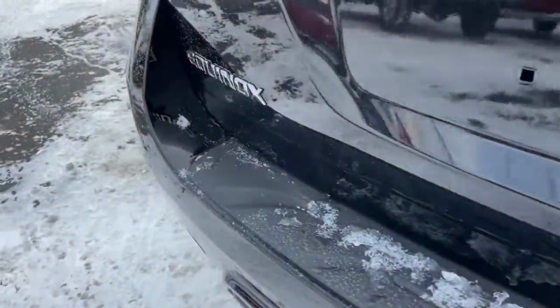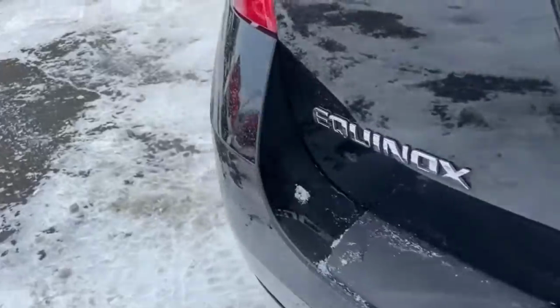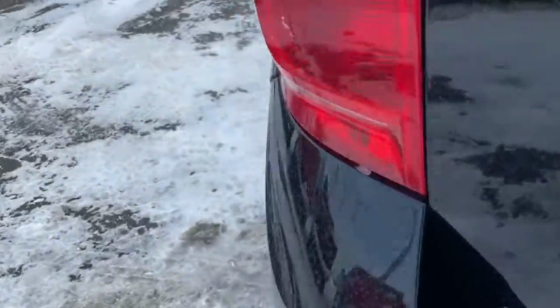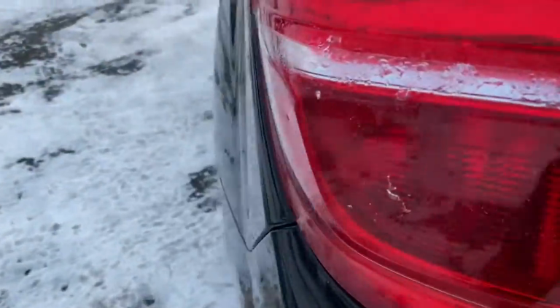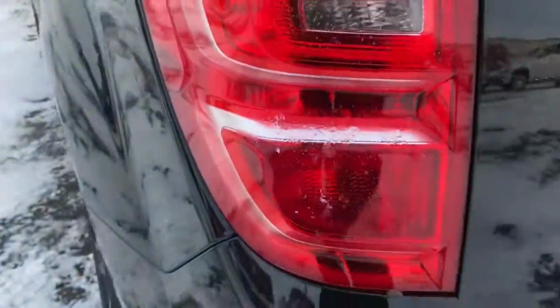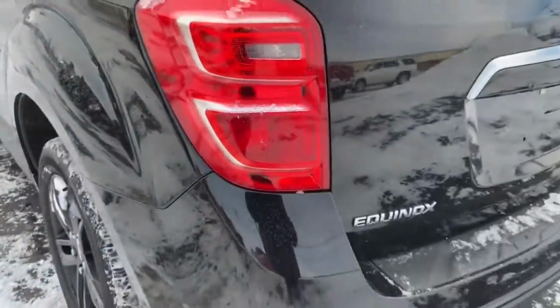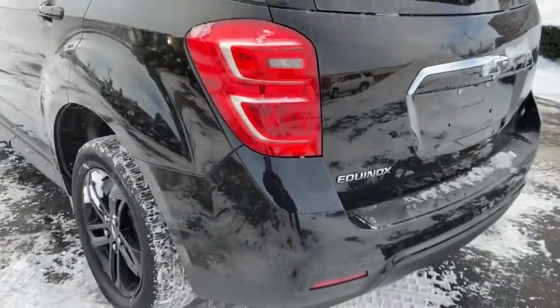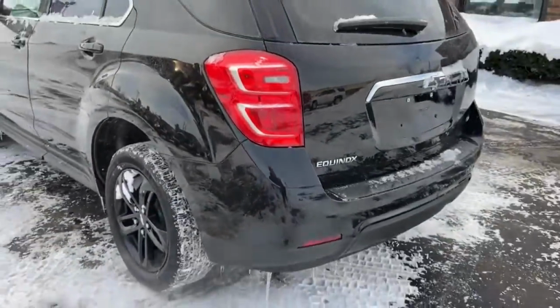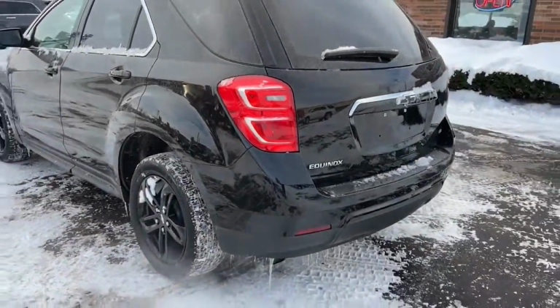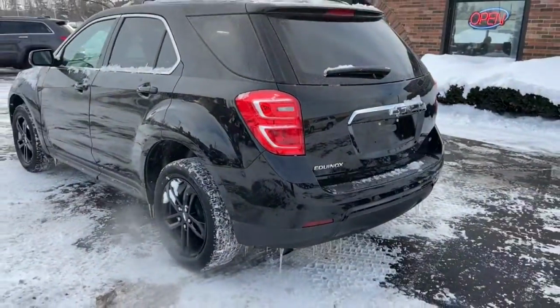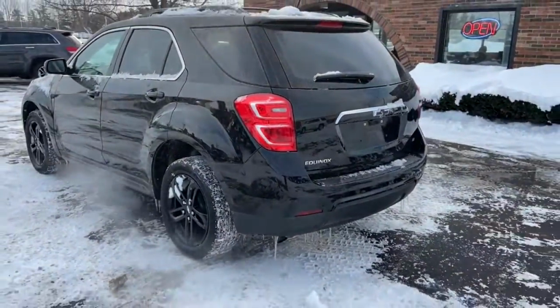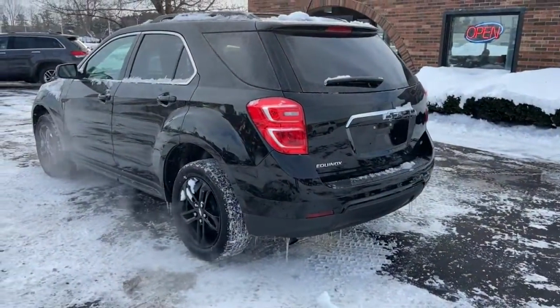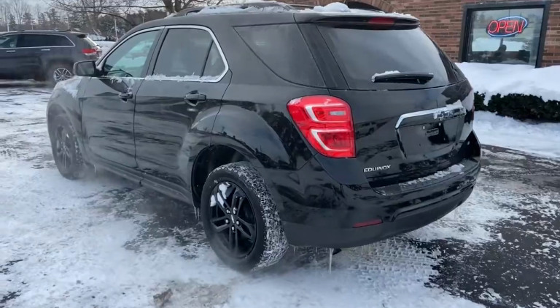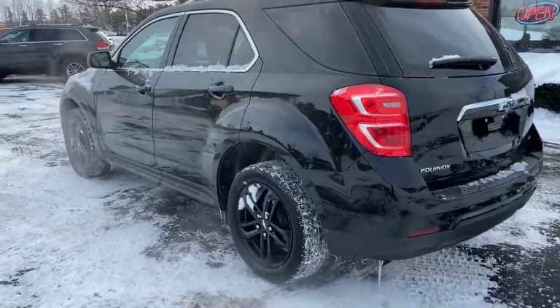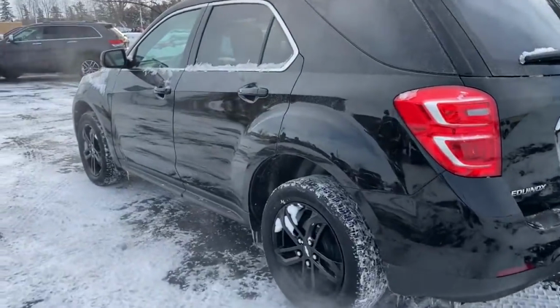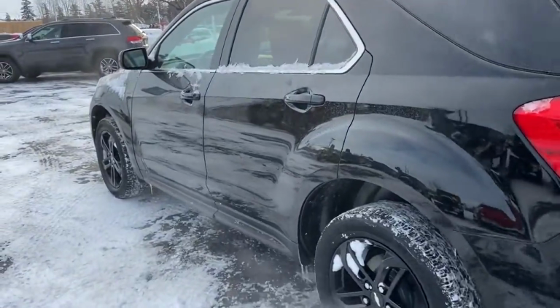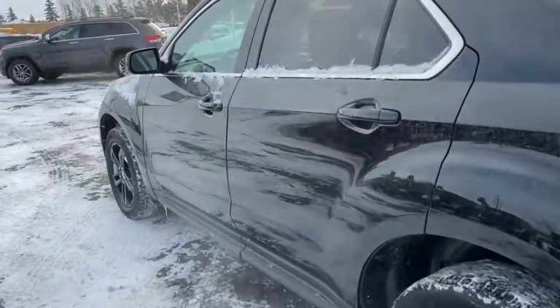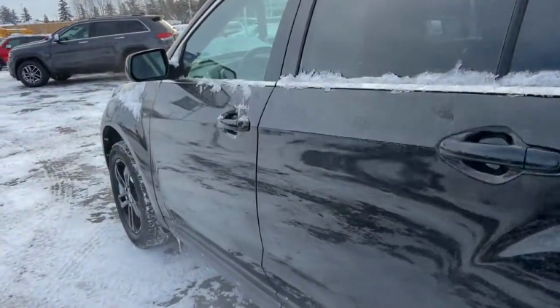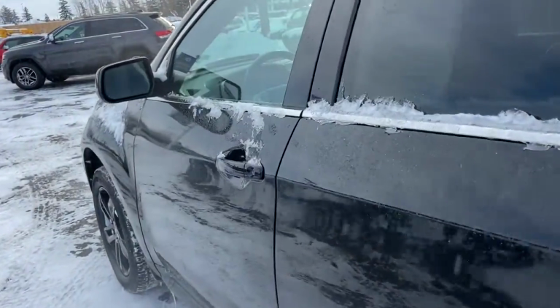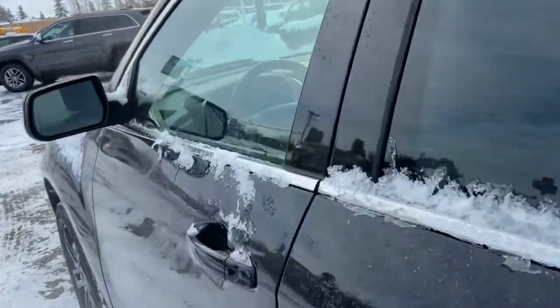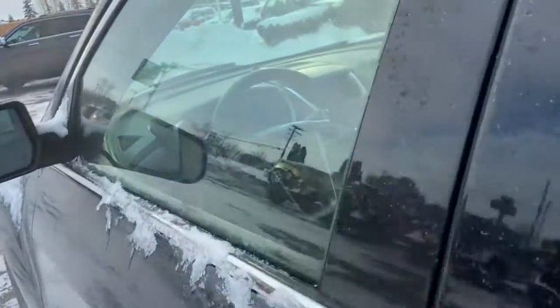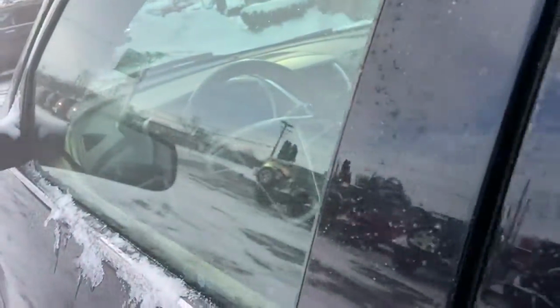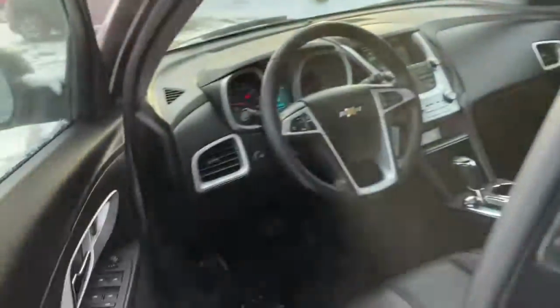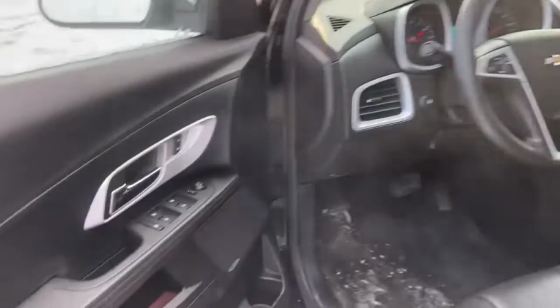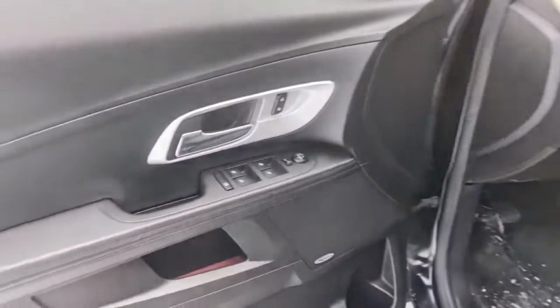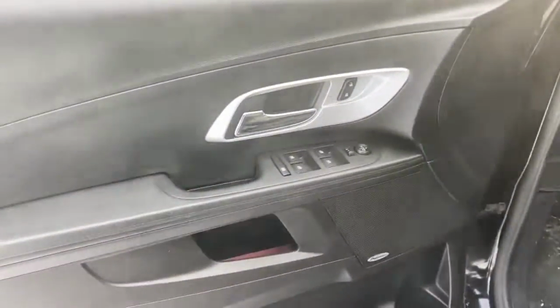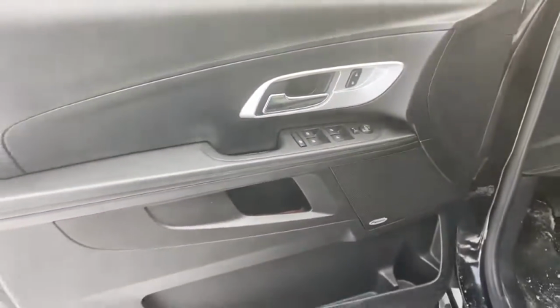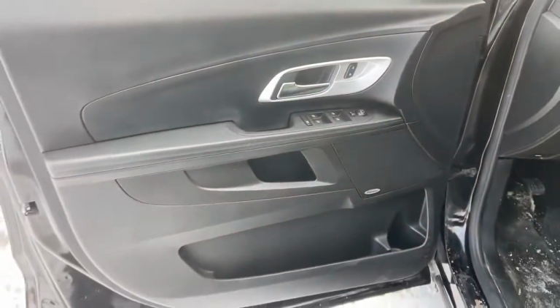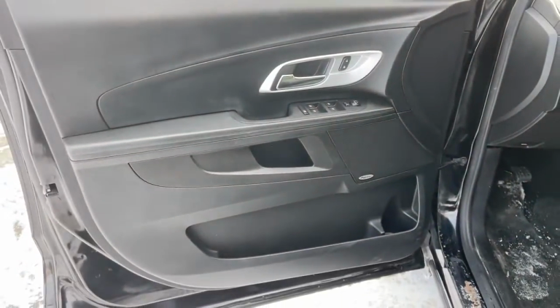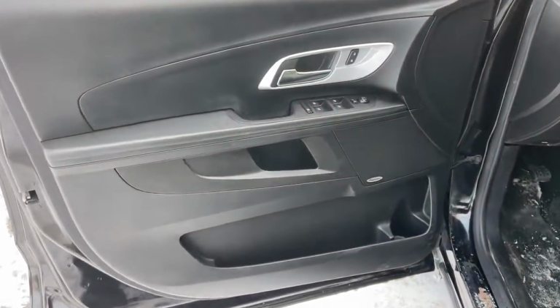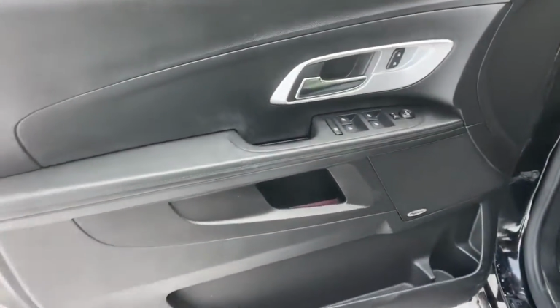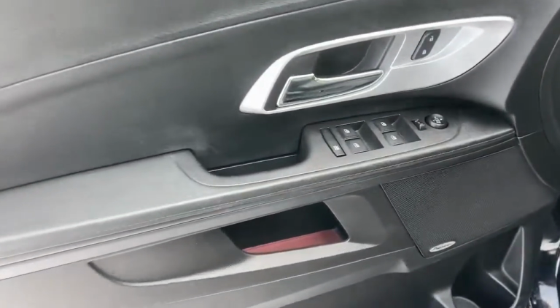These are just some of the great options this vehicle comes with: sunroof/moonroof, electronic stability control, aluminum wheels, trip computer, power windows, bucket seats, four-wheel disc brakes, and power steering.